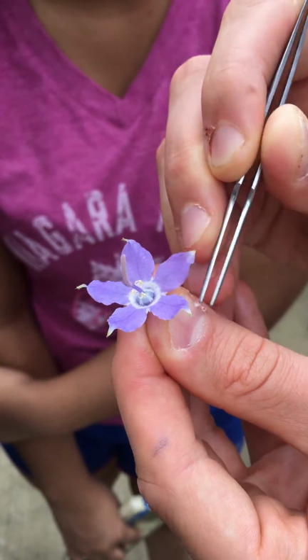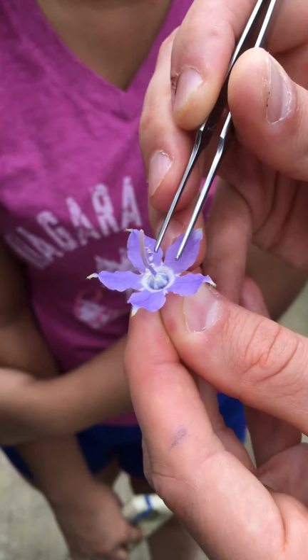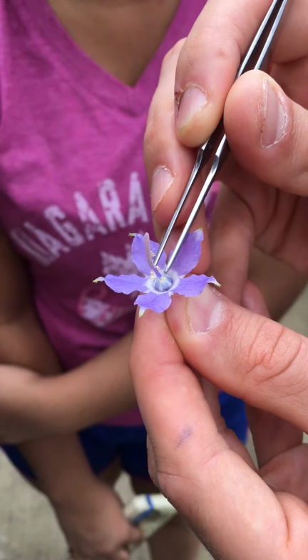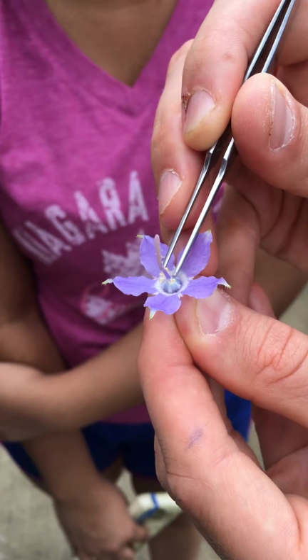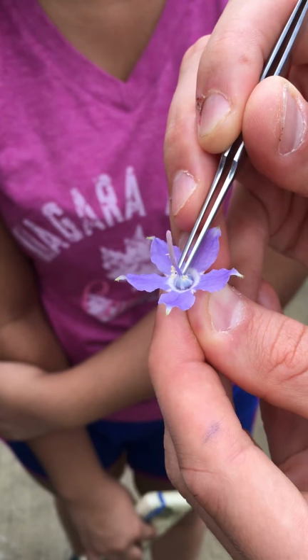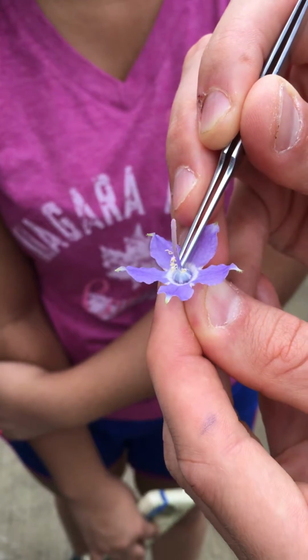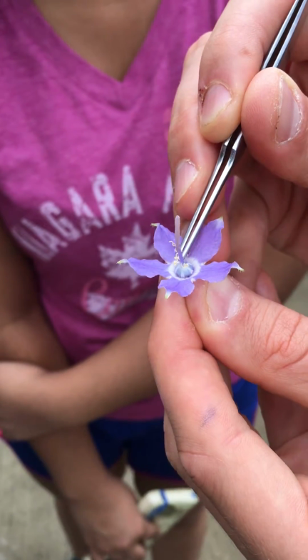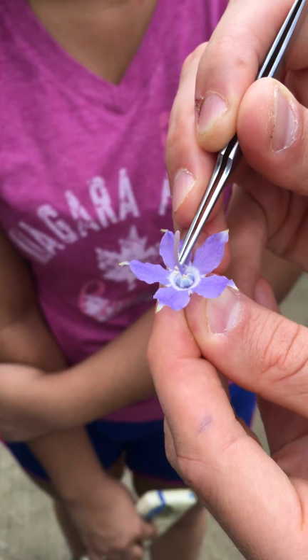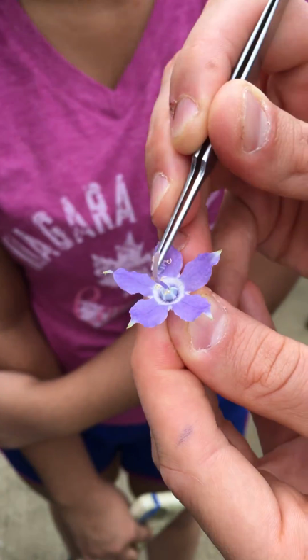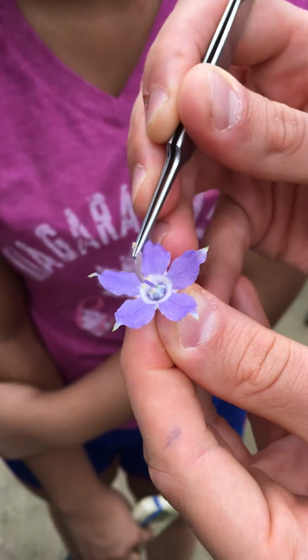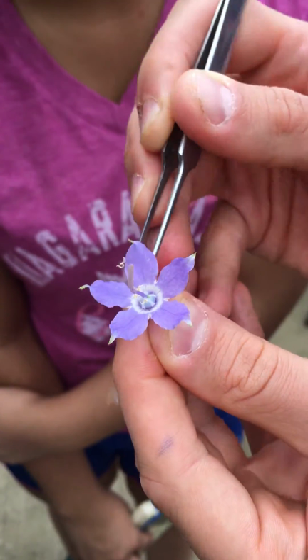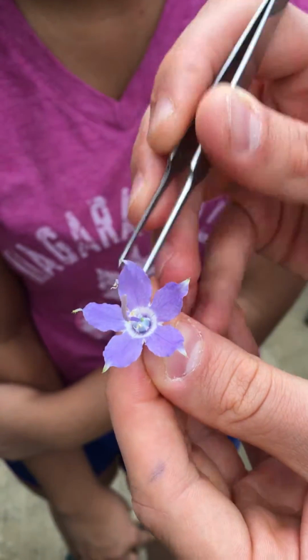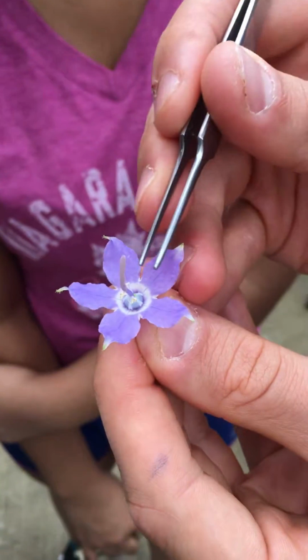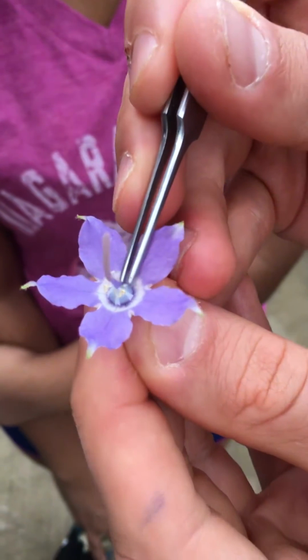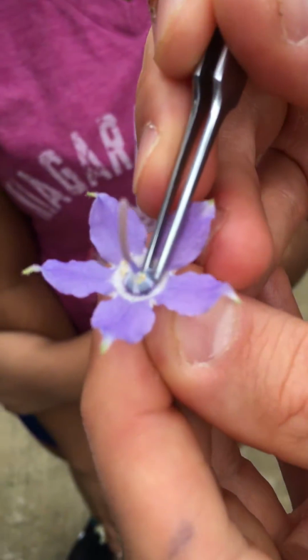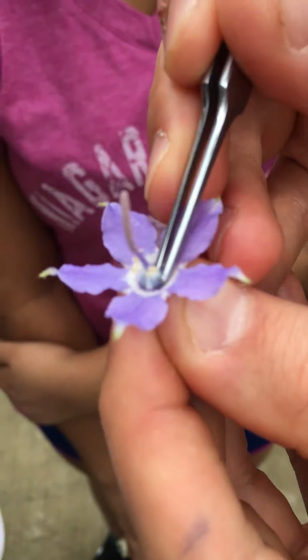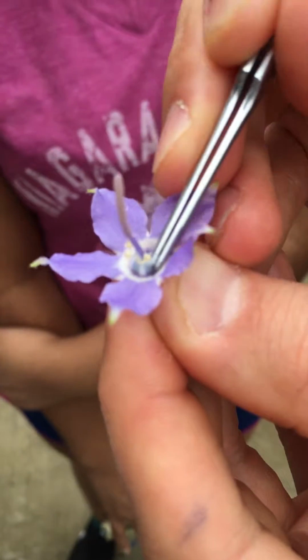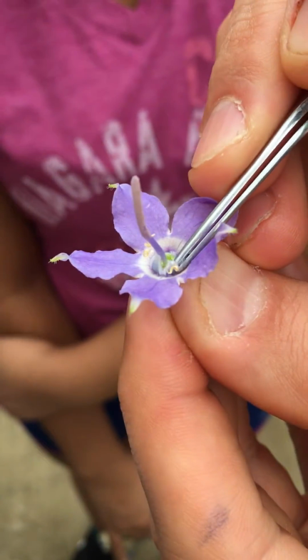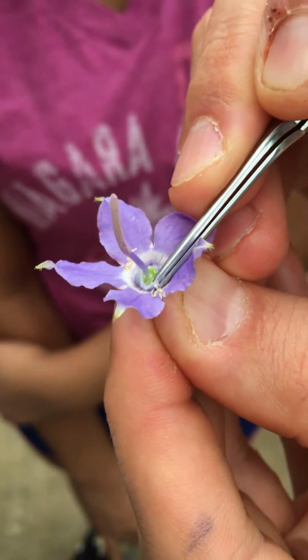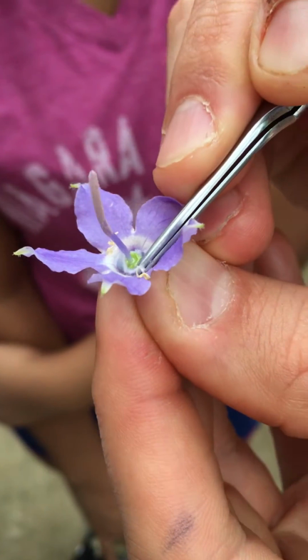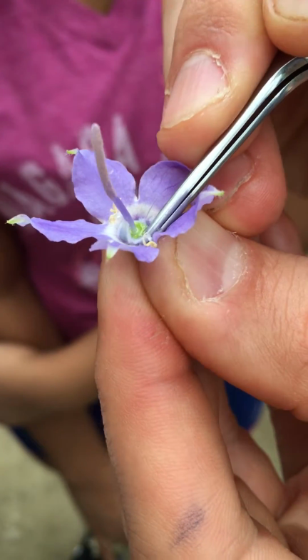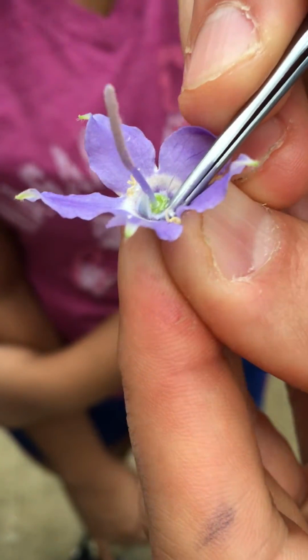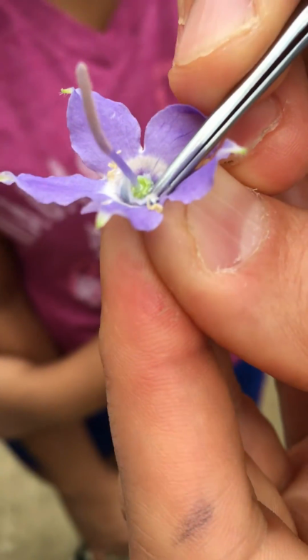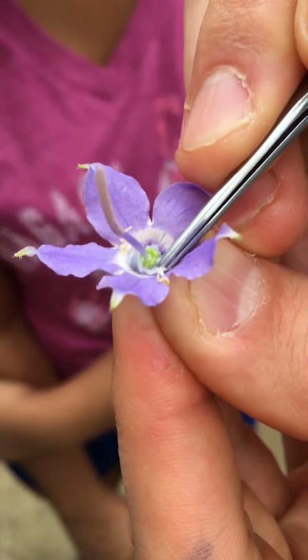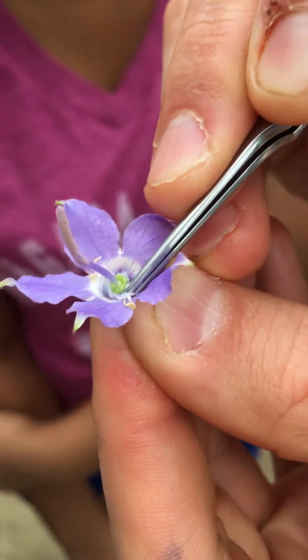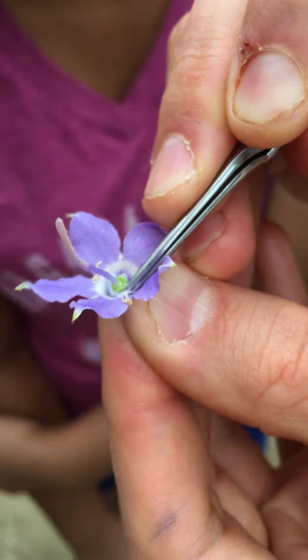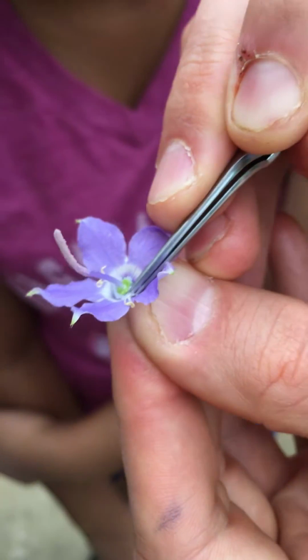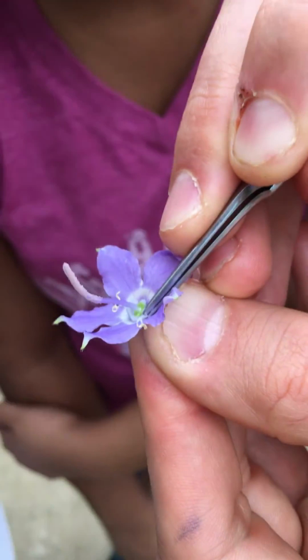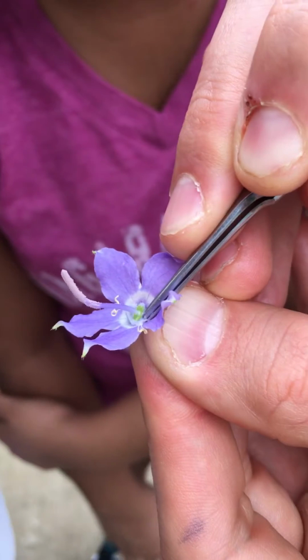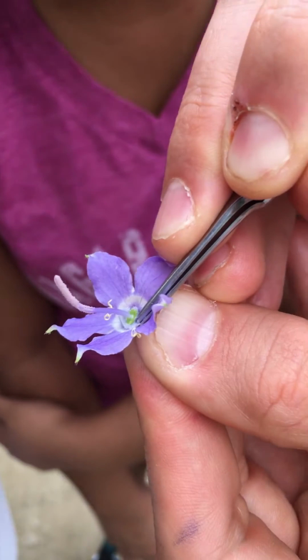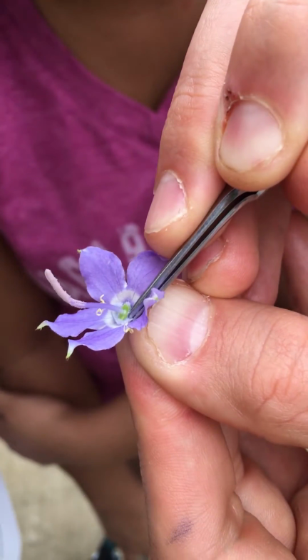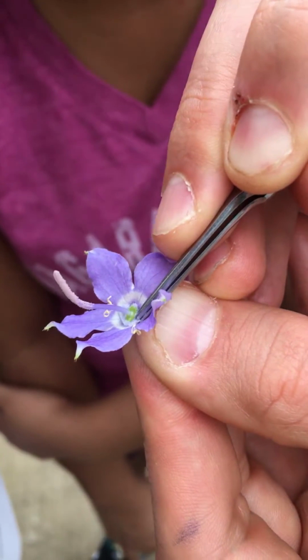Down in there is nectar. And I can see little beads — can you guys see little beads?